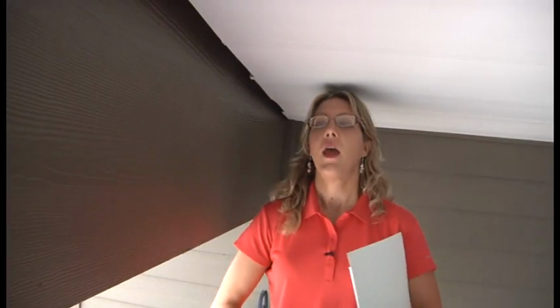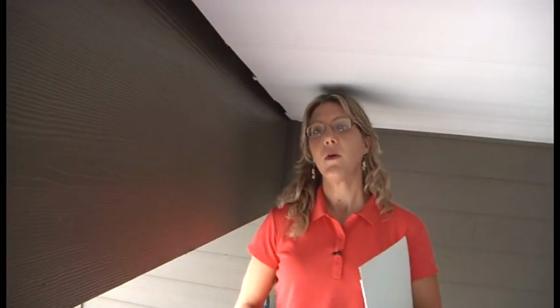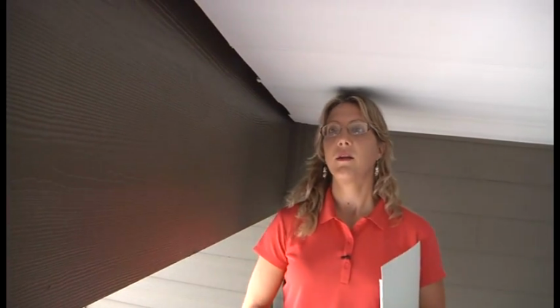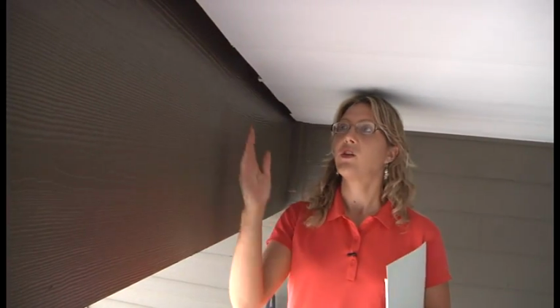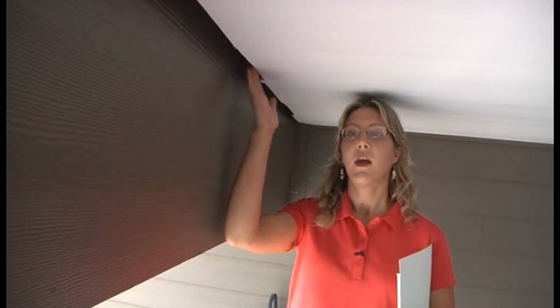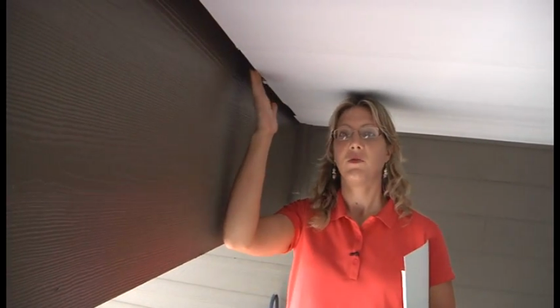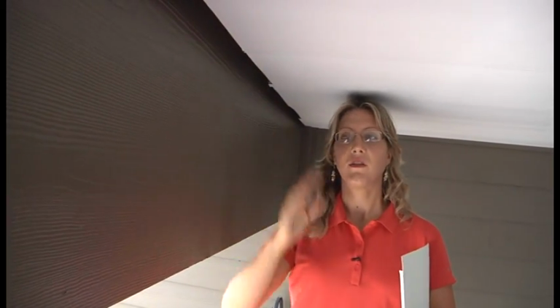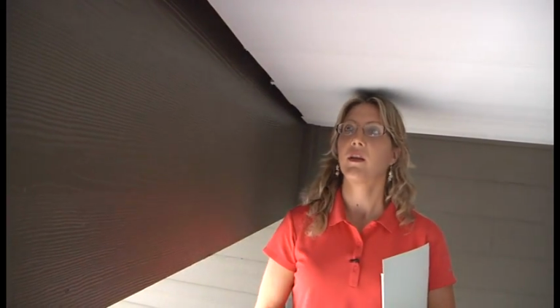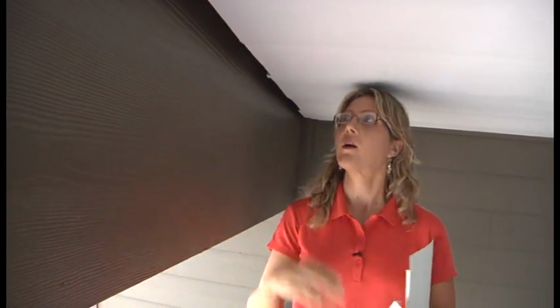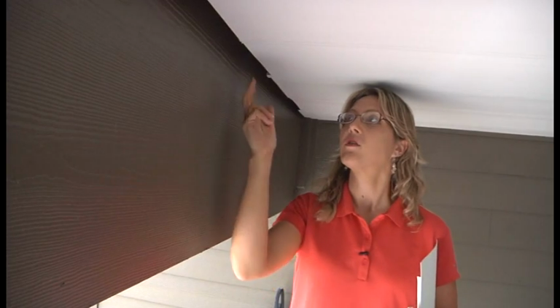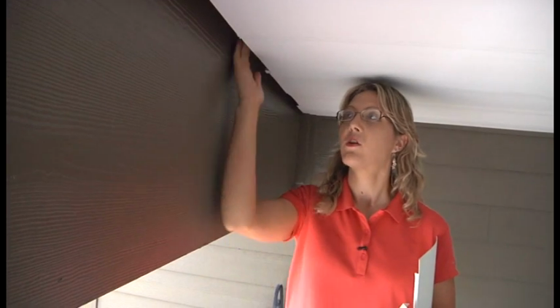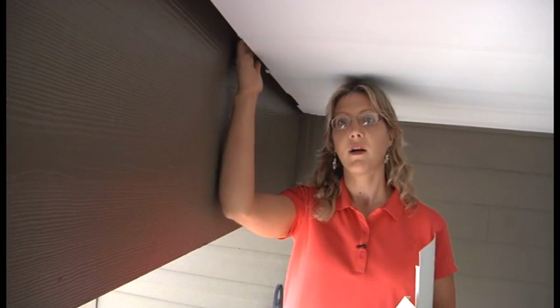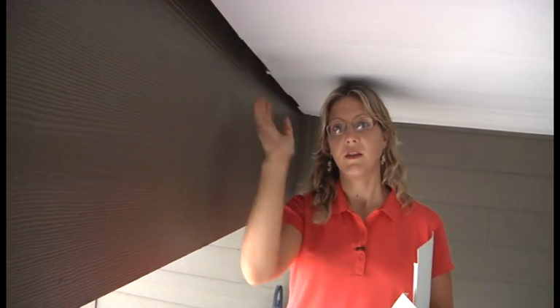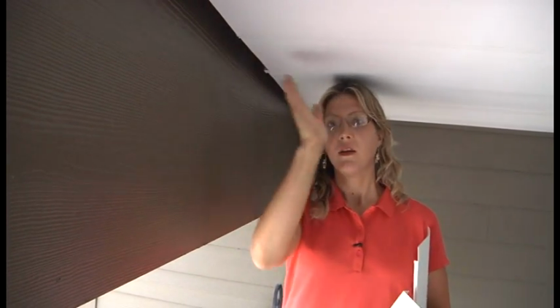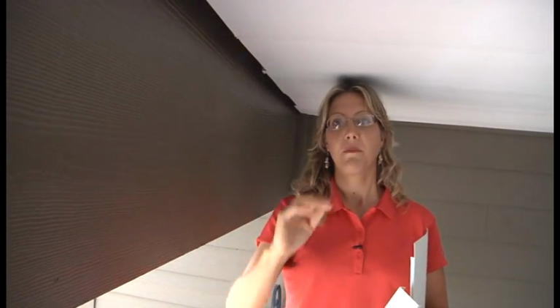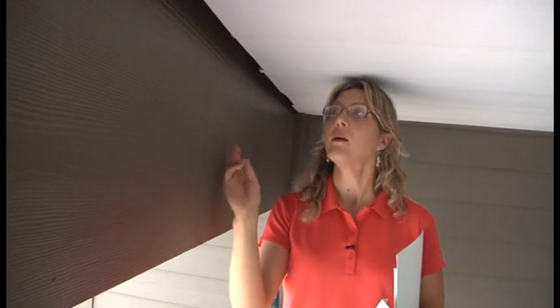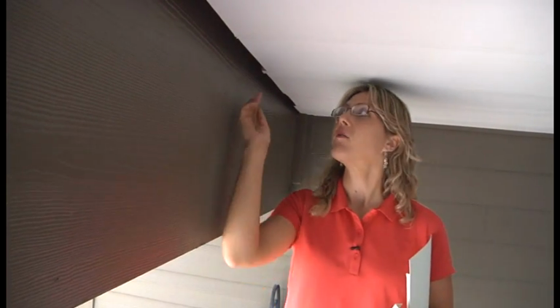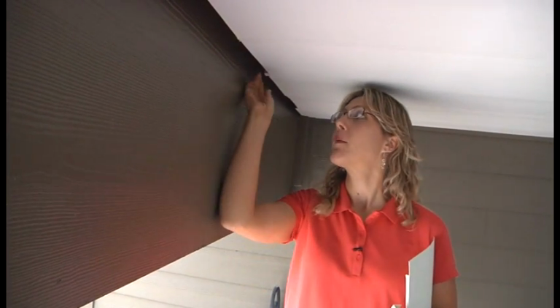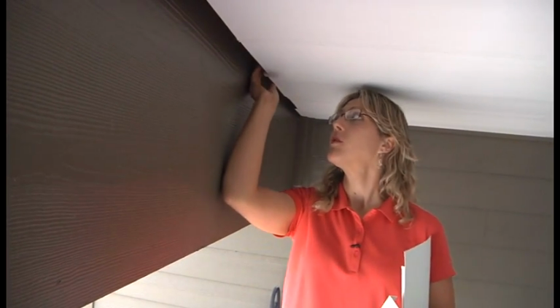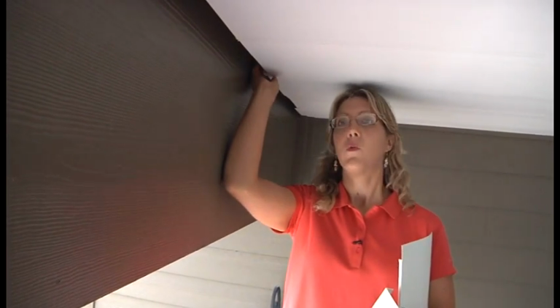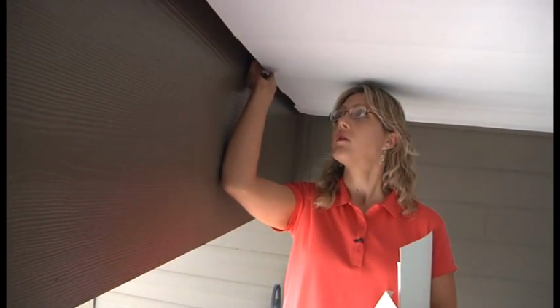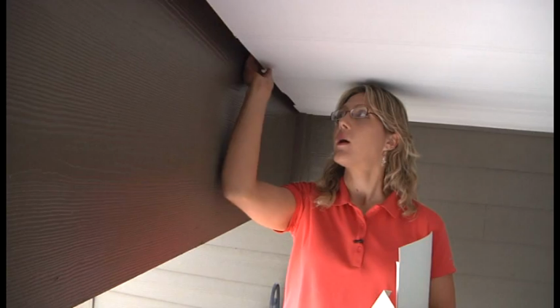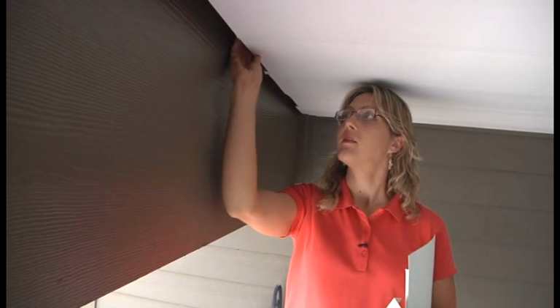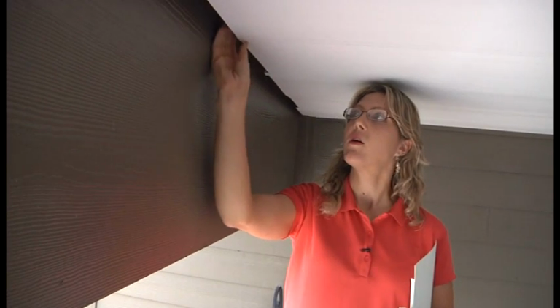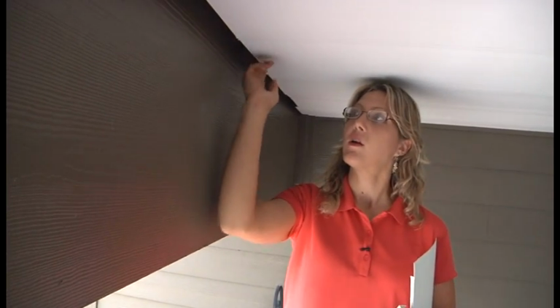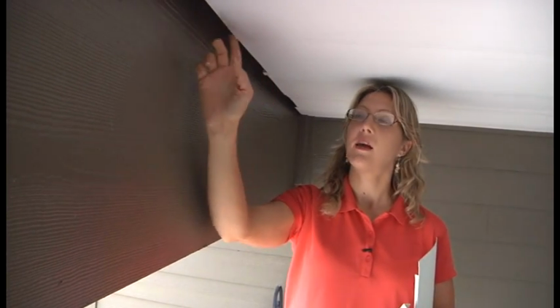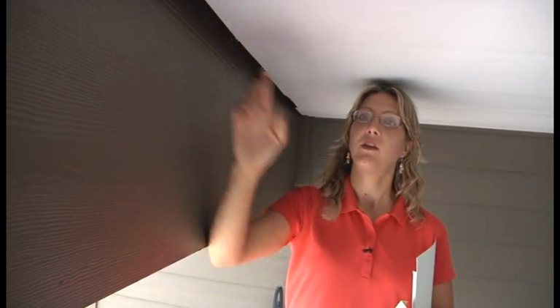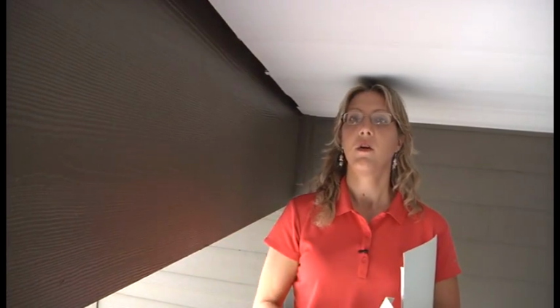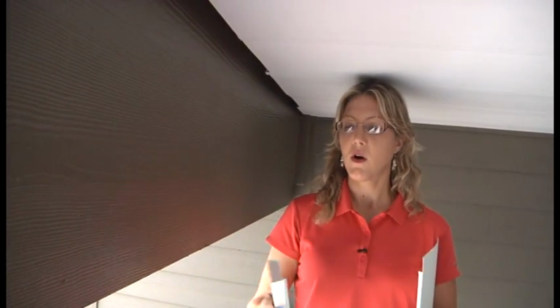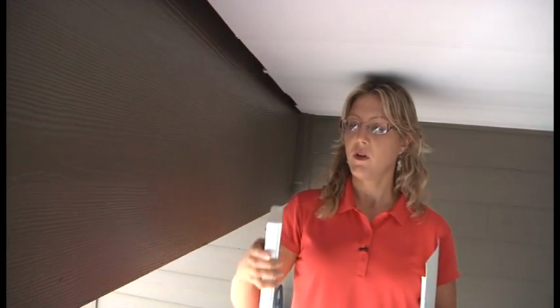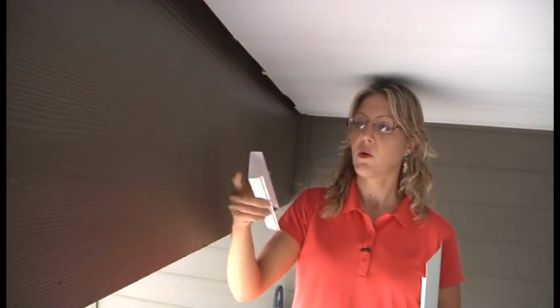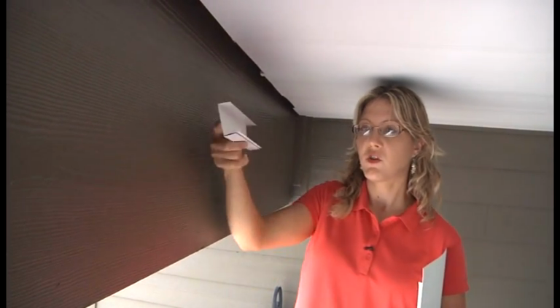A great way to finish off the edges while you're installing the gutter and also to make sure that water doesn't kick back — you have two options. One is to run a bead of silicone along the inside edge, or you take your wall trim.